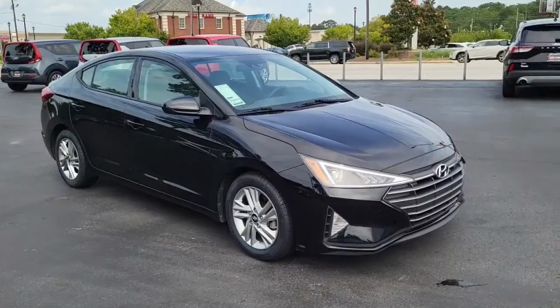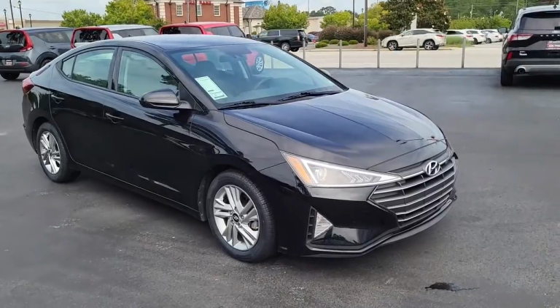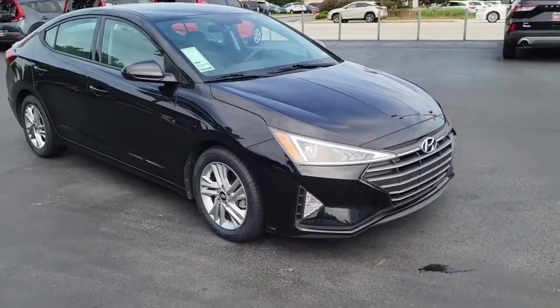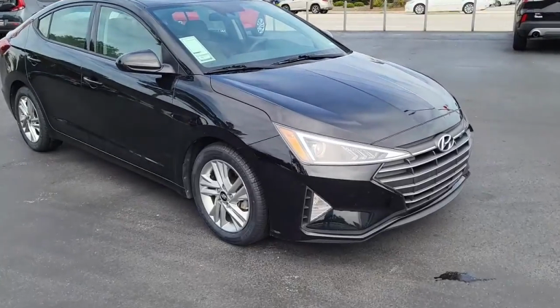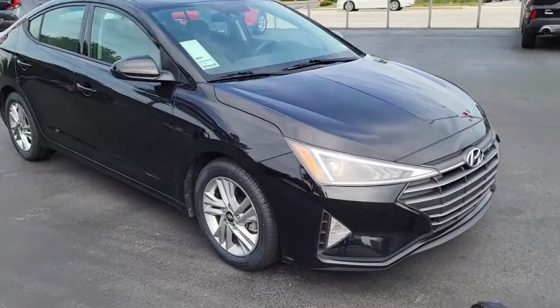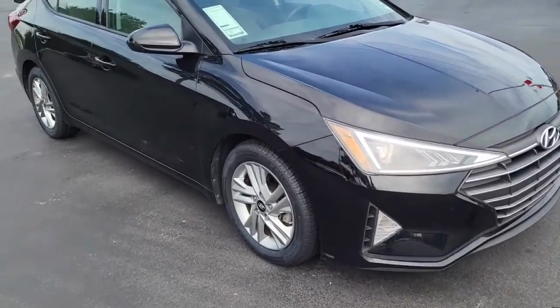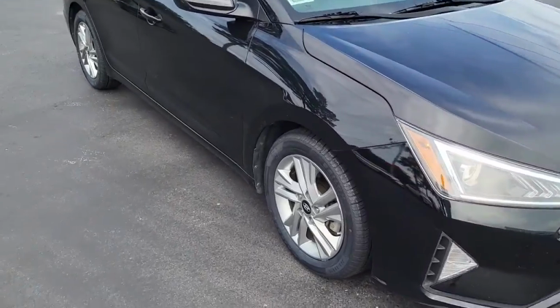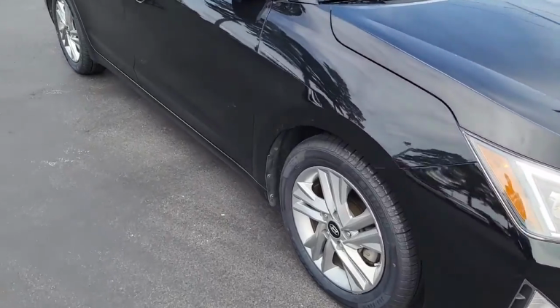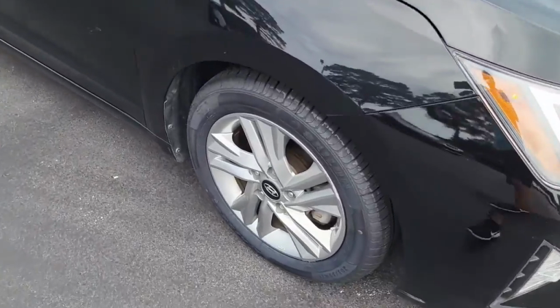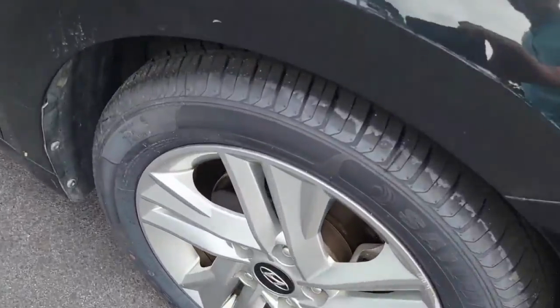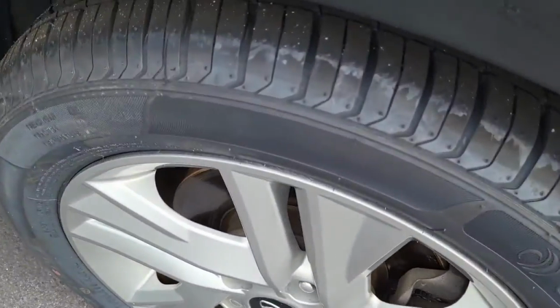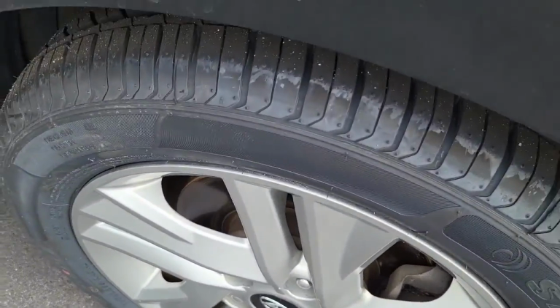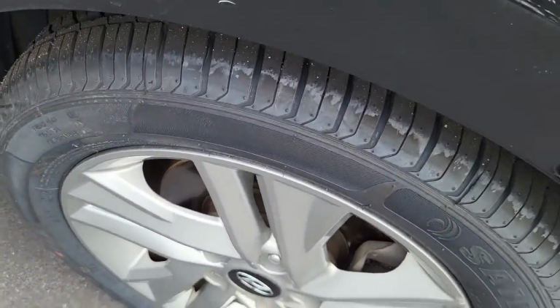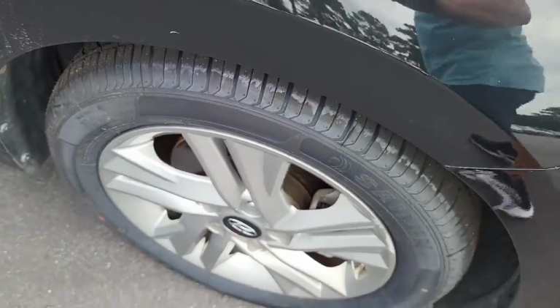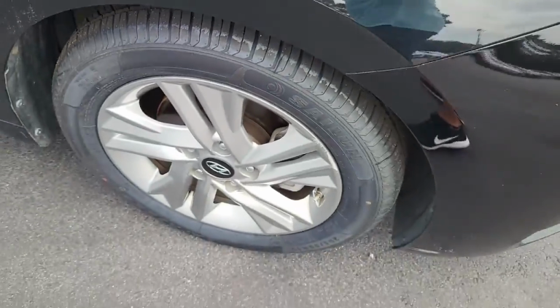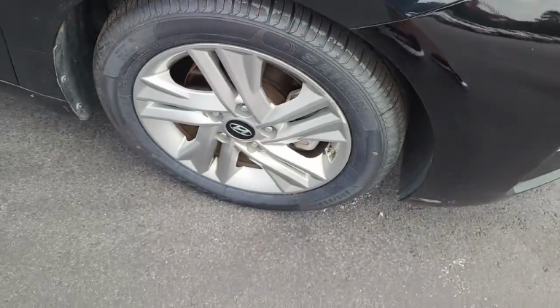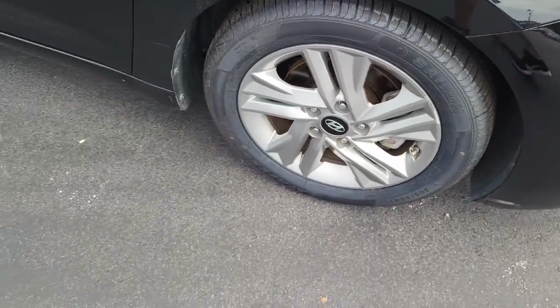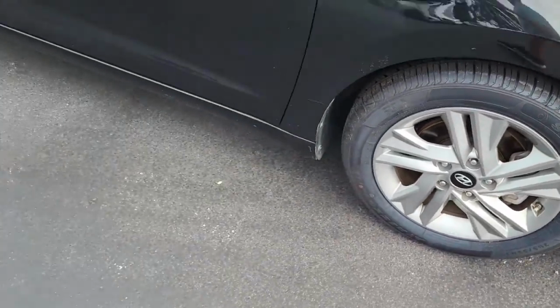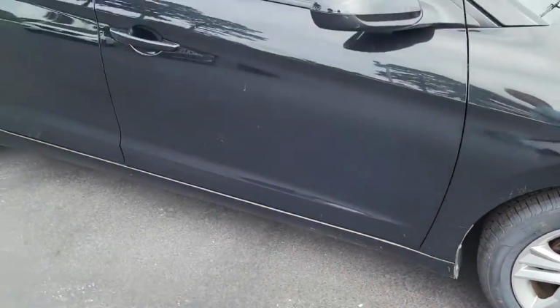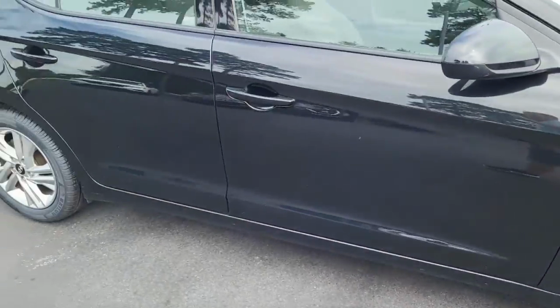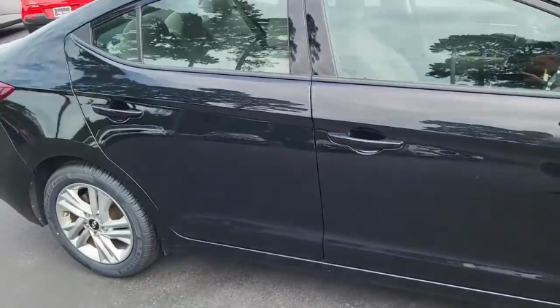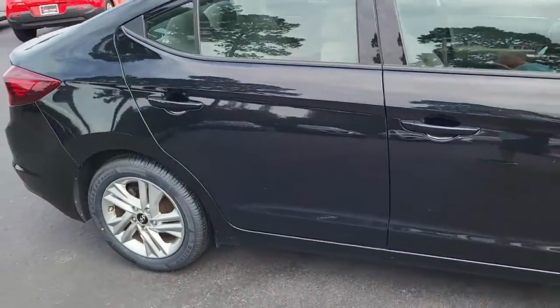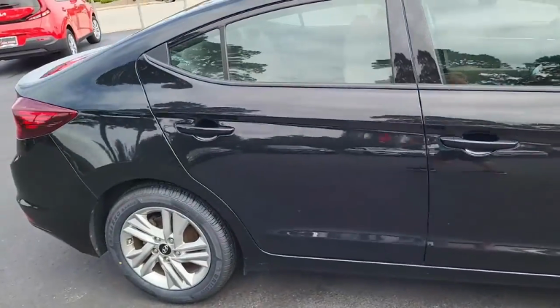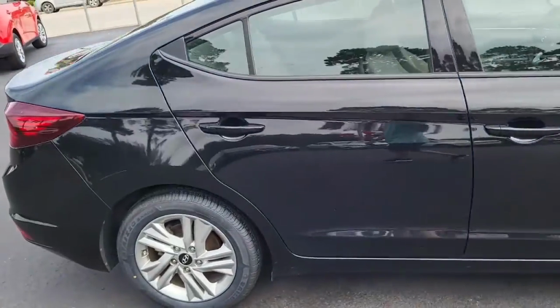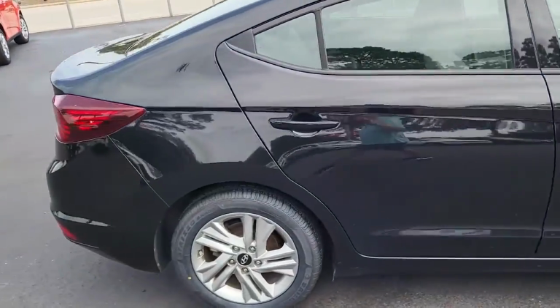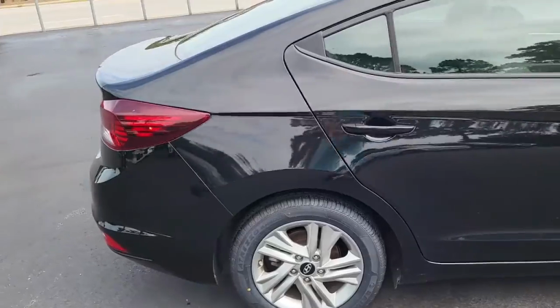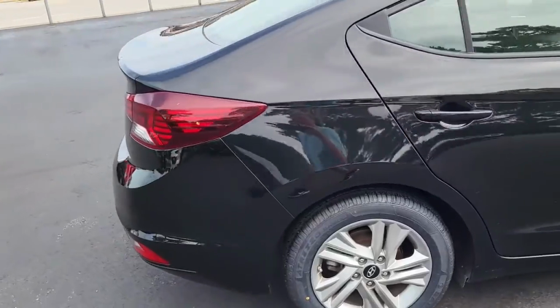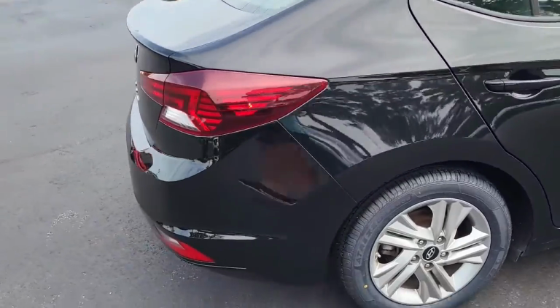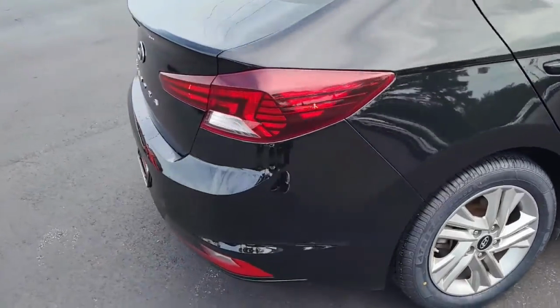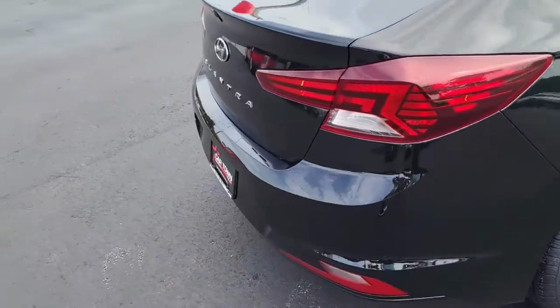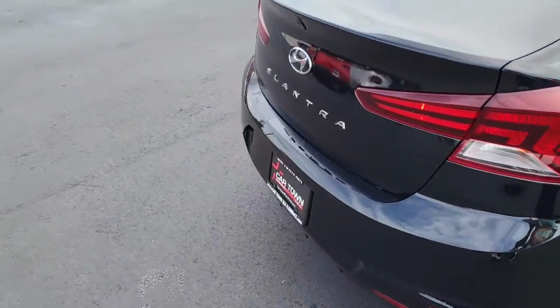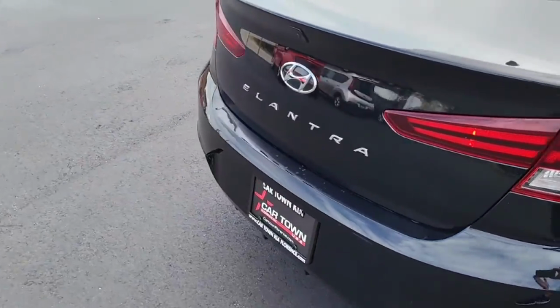I'm going to walk around and show you this vehicle and what all it has to offer. Notice the very good tread here on these tires mounted on alloy rims. Another dark phantom black exterior, four-door Hyundai Elantra — very nice looking car.